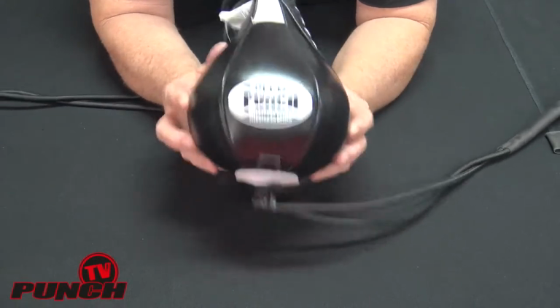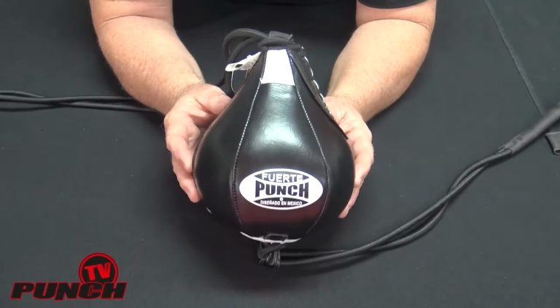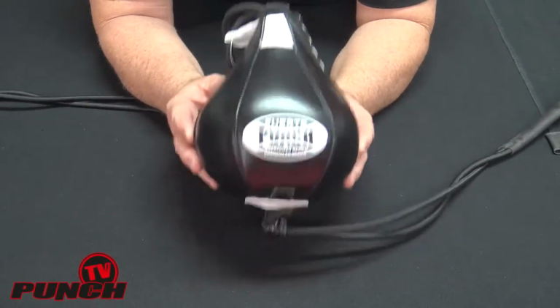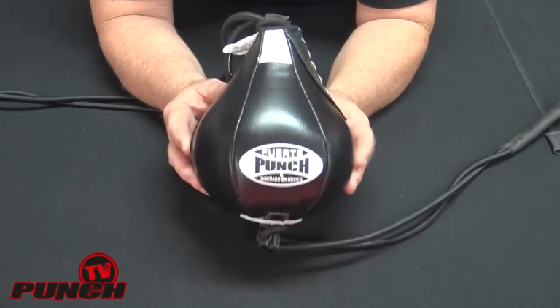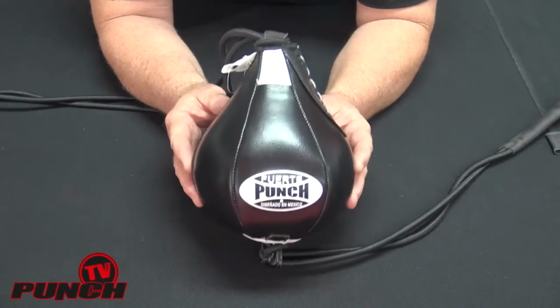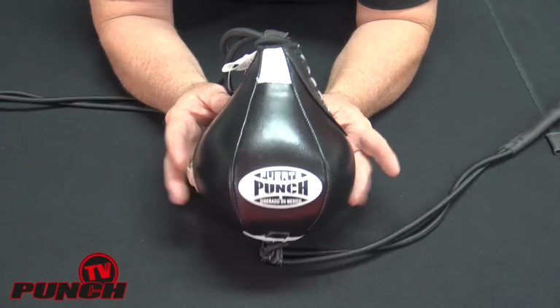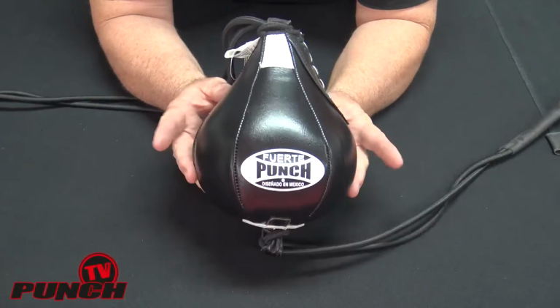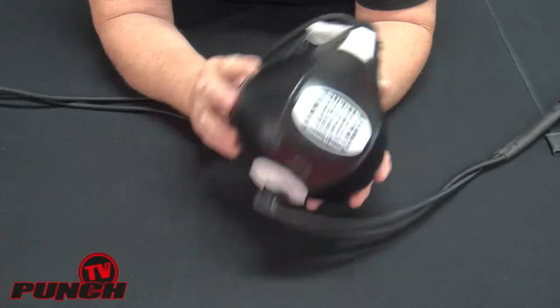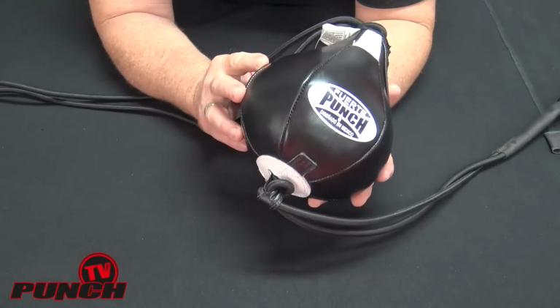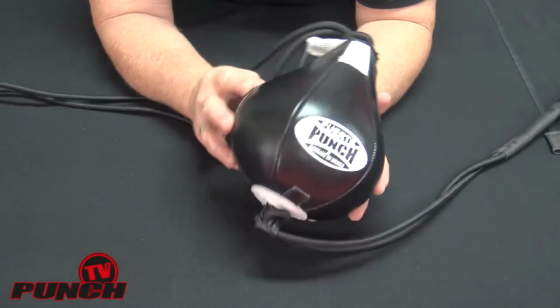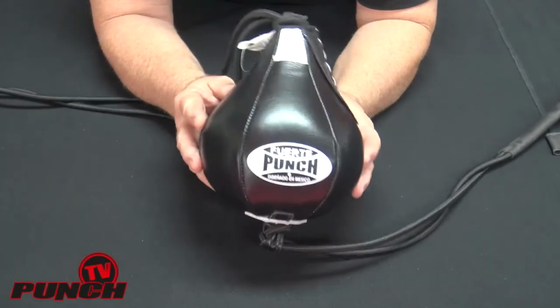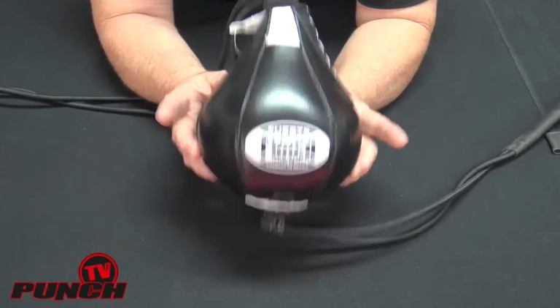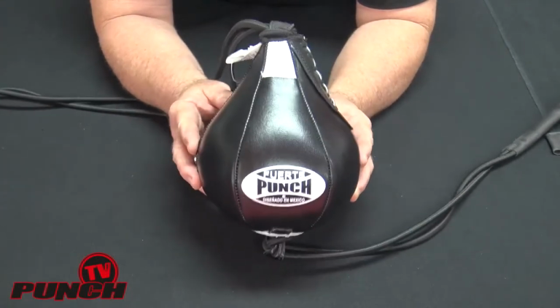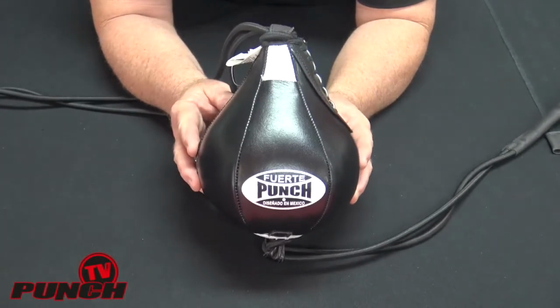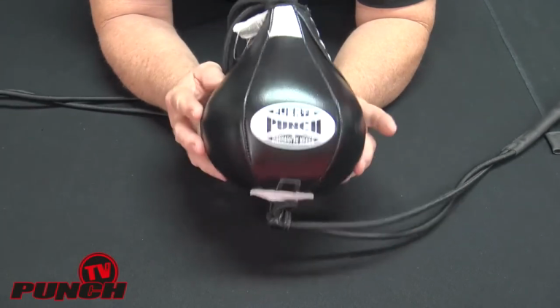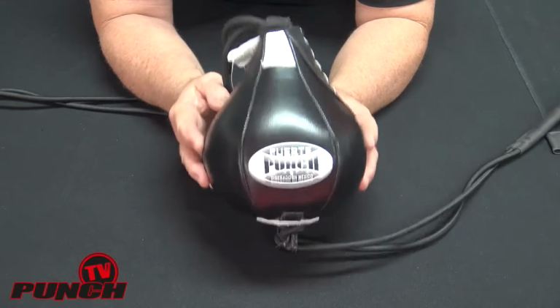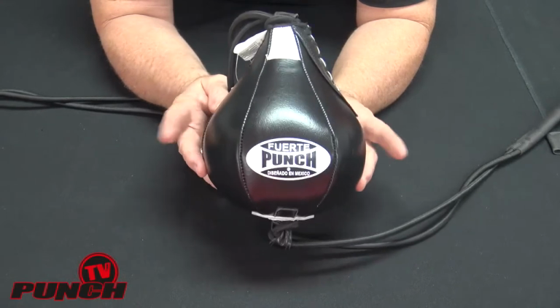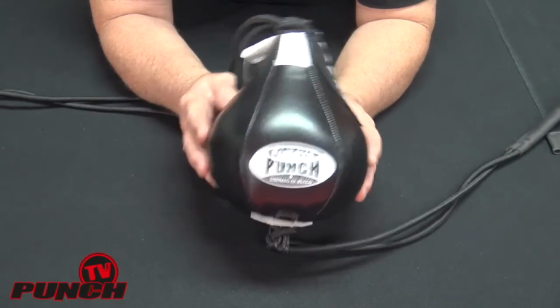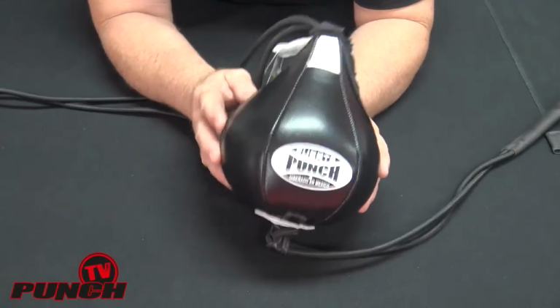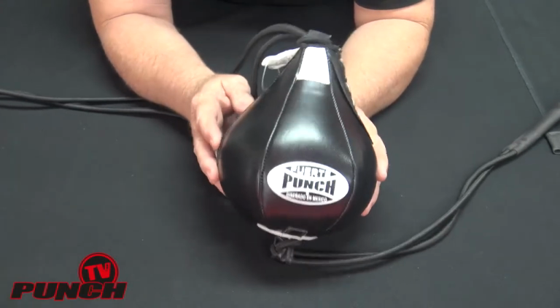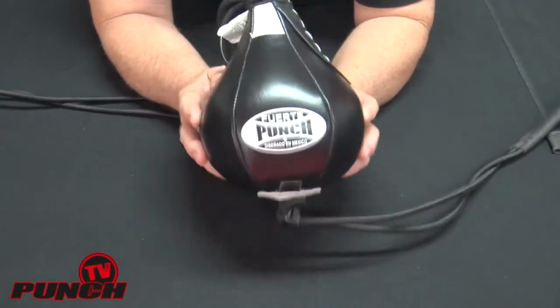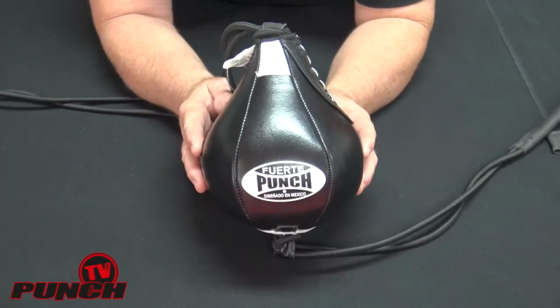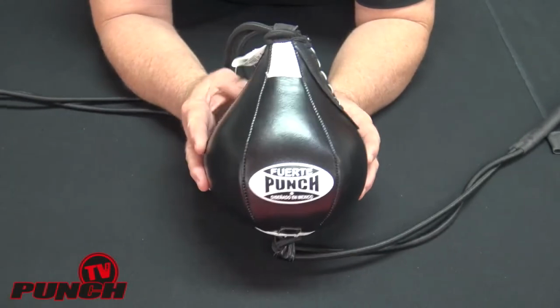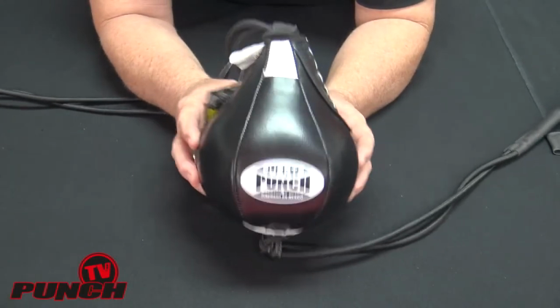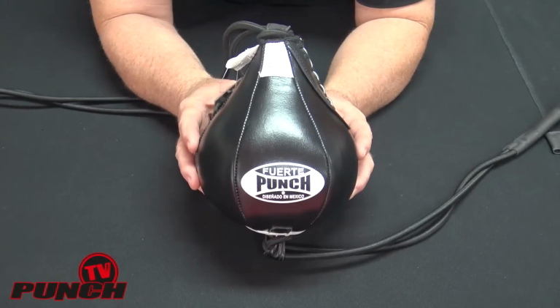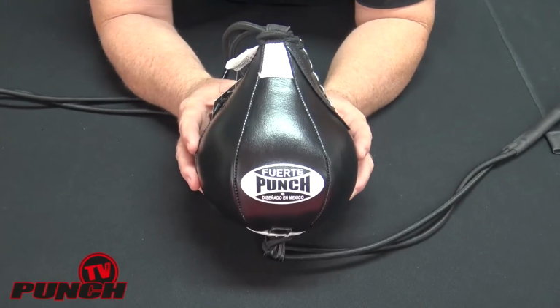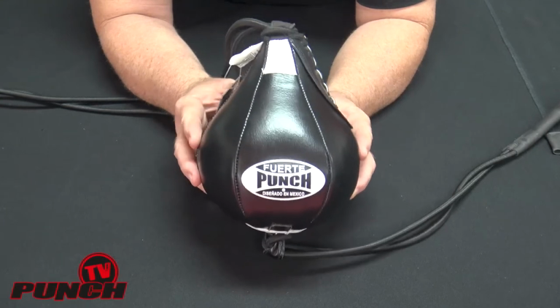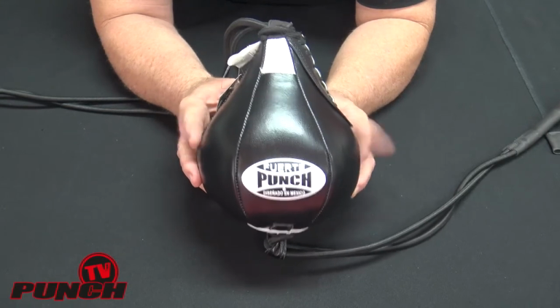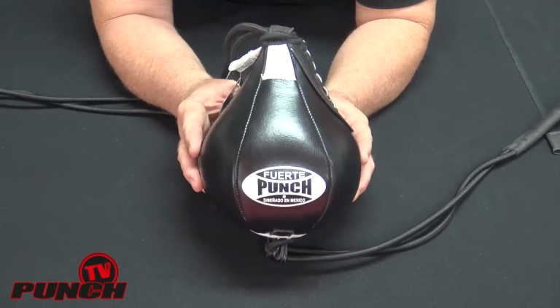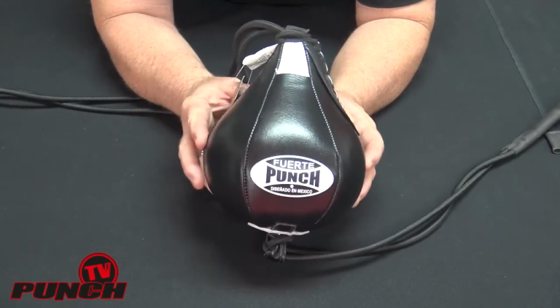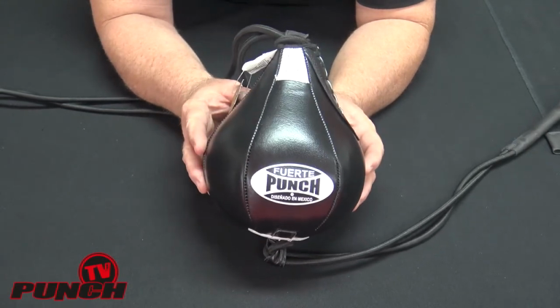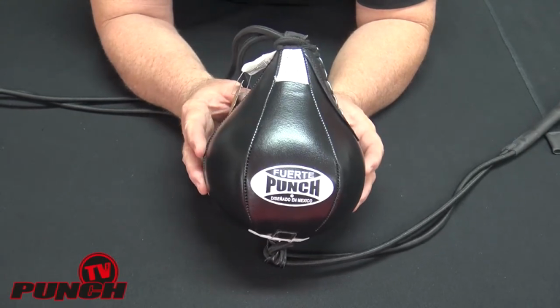You will miss a lot on this ball, but that's the whole point of it — it's to raise your abilities and get you really on target. So the little Fuete Mexican 8-inch ball: a great little addition to your professional gym. I'd highly recommend this one if you're looking to challenge your students.